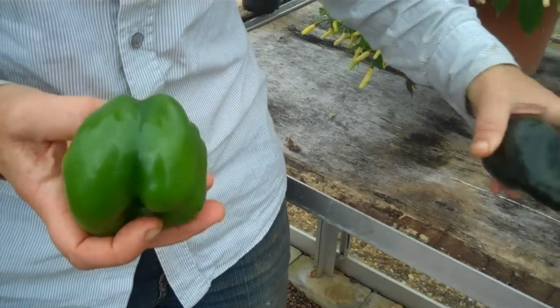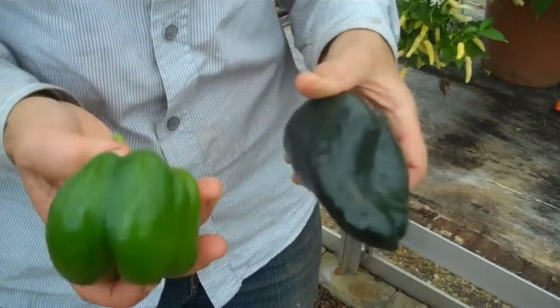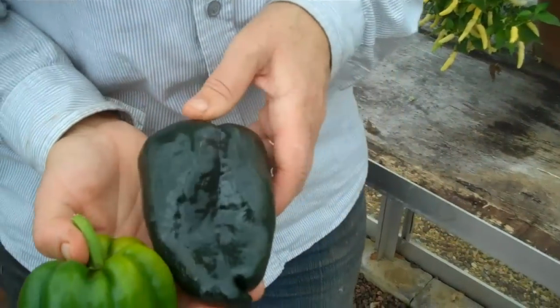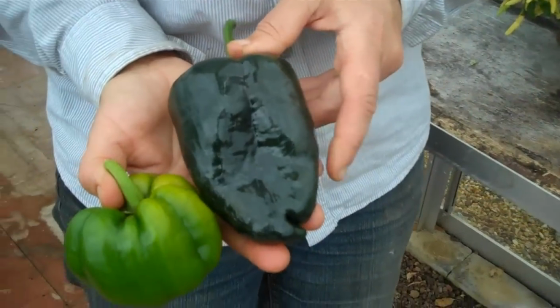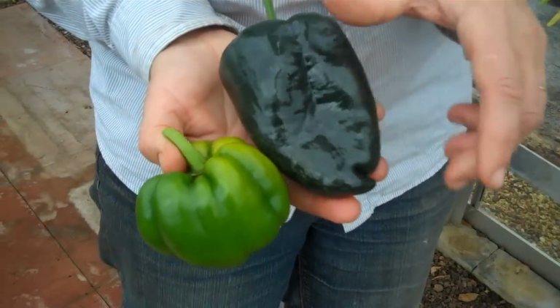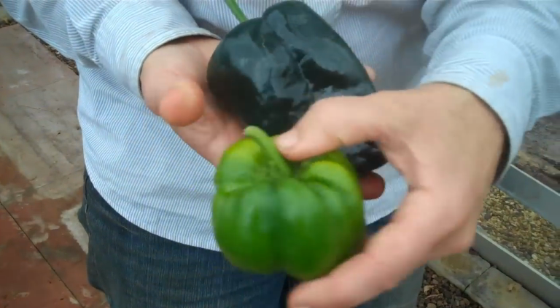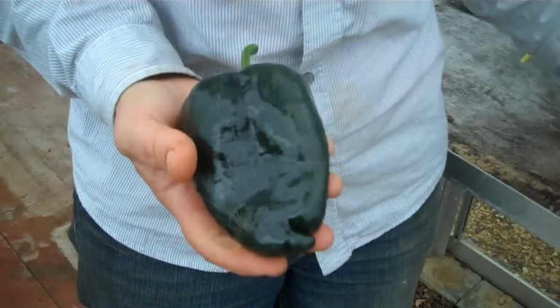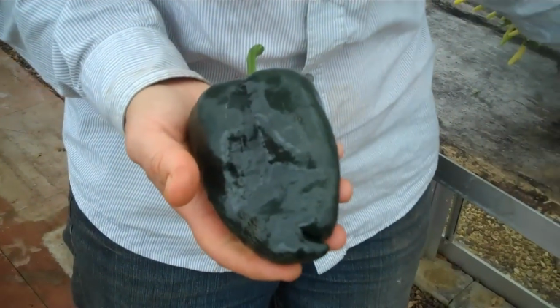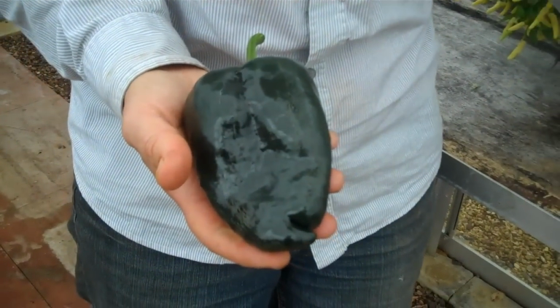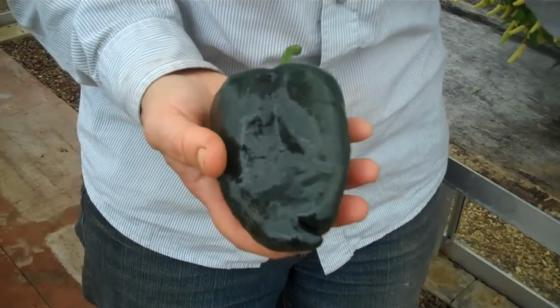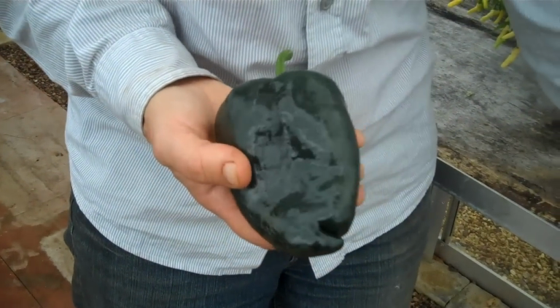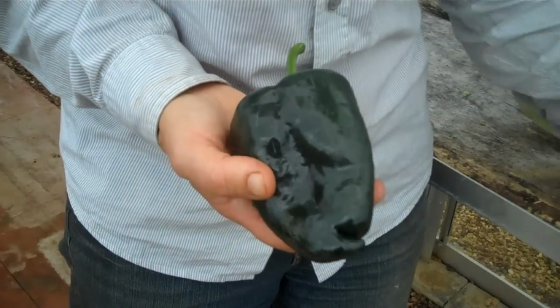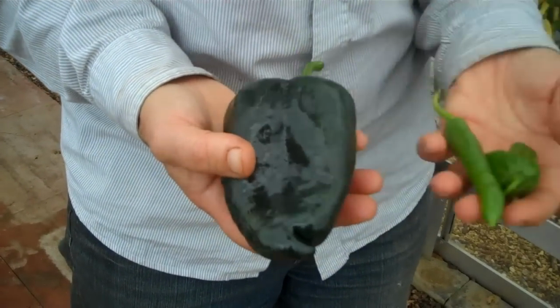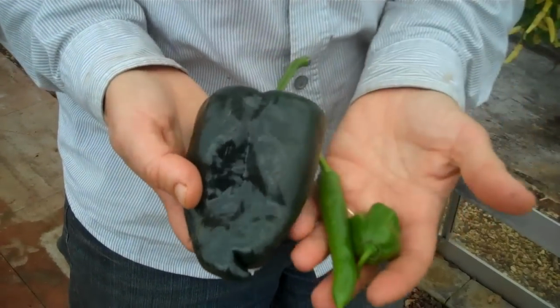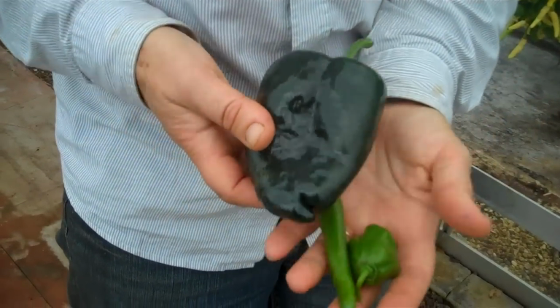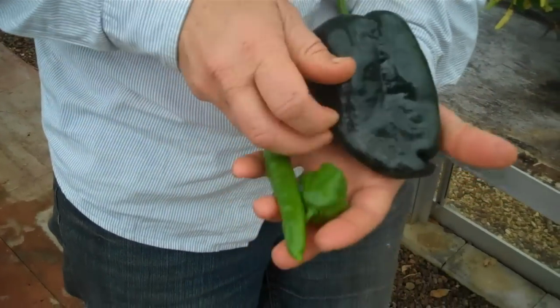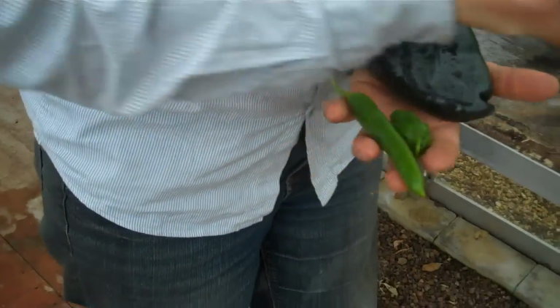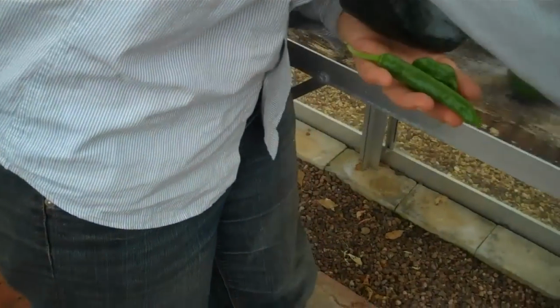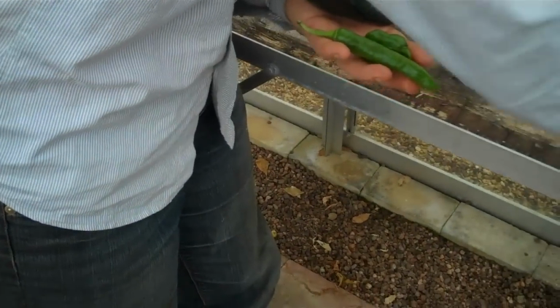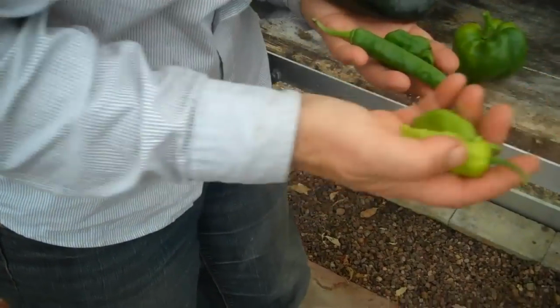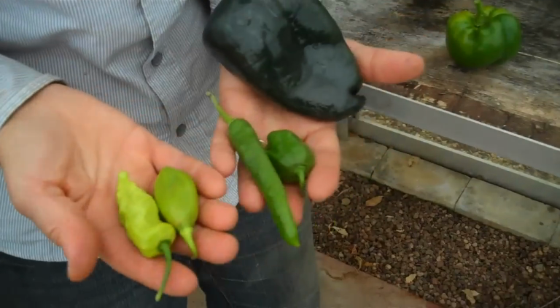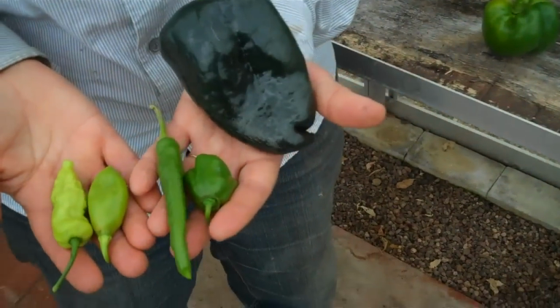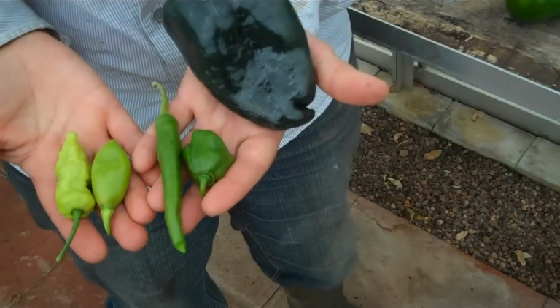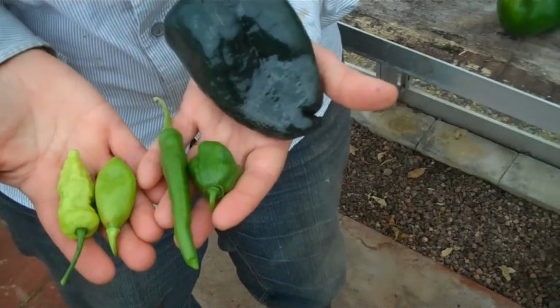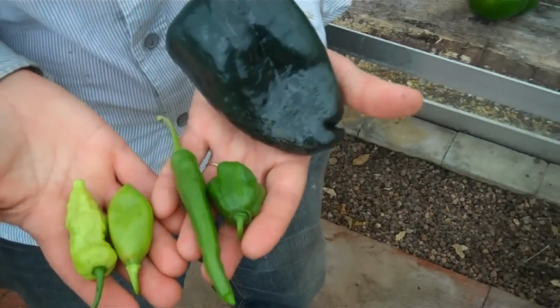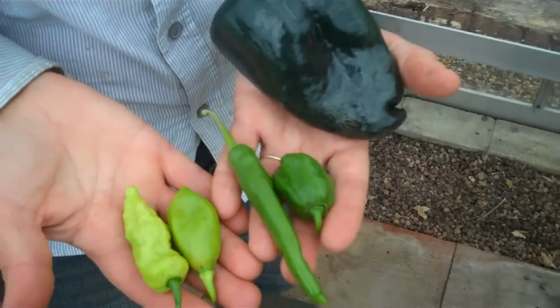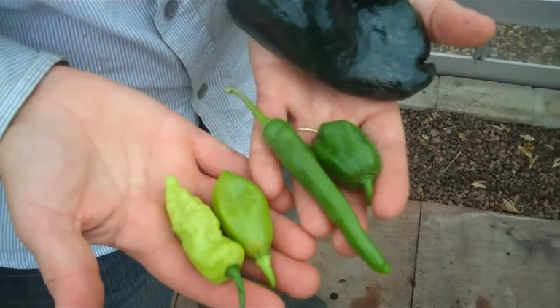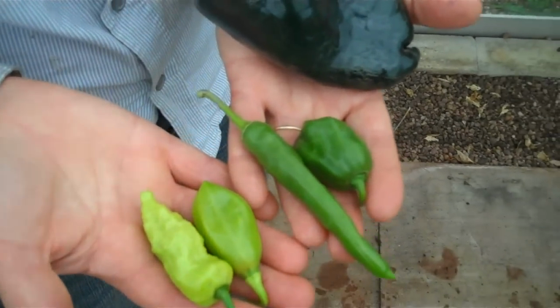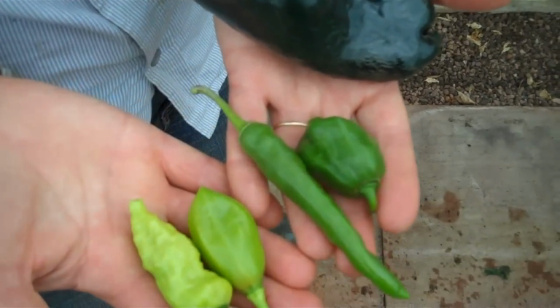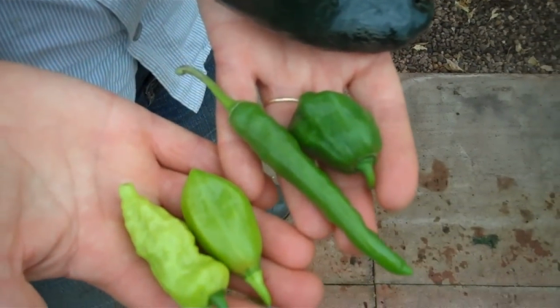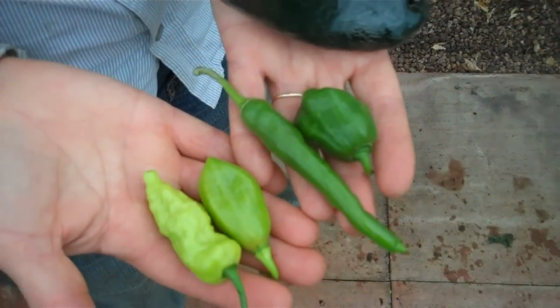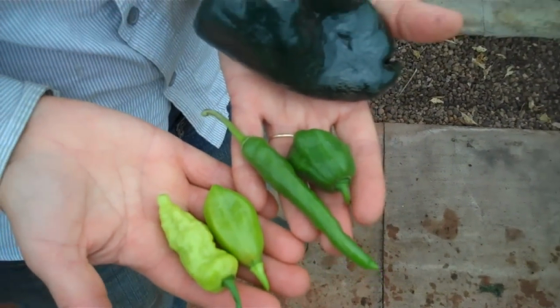You get a normal green like that. You can also get dark green, then the paler green, and you can get some very, very pale green. These are all unripe peppers — they're all unripe chilli peppers, these here.